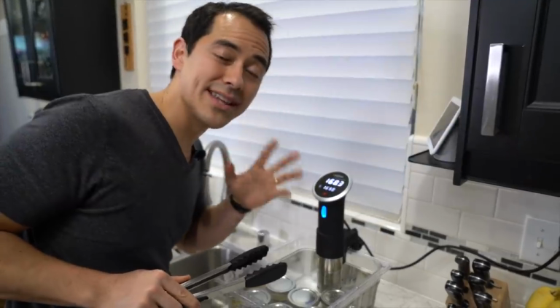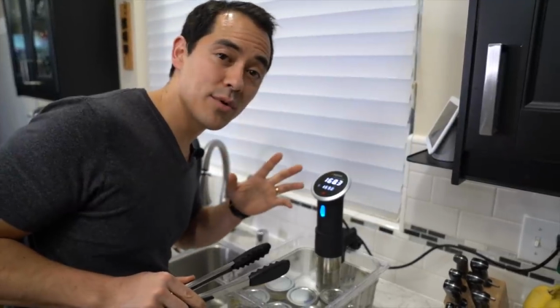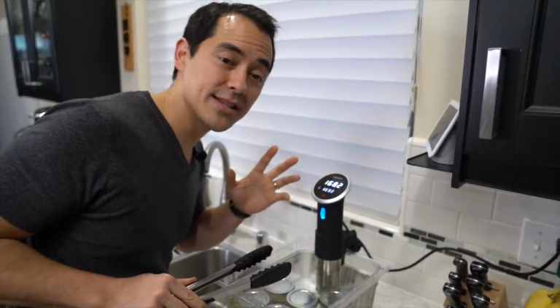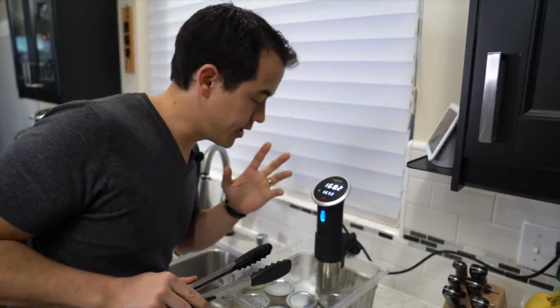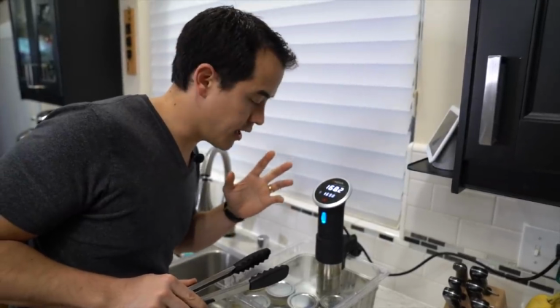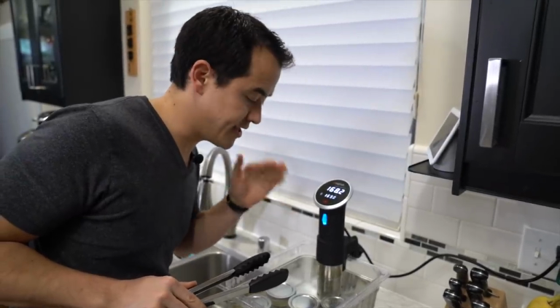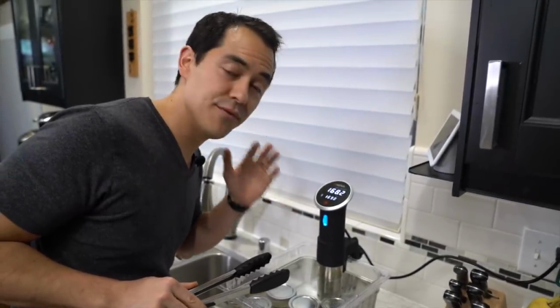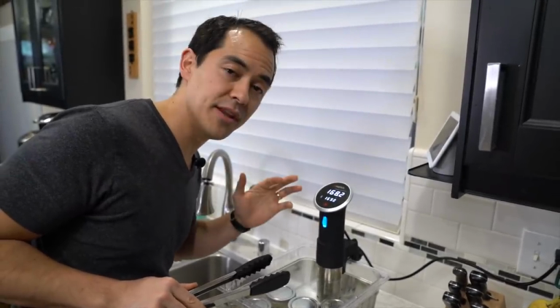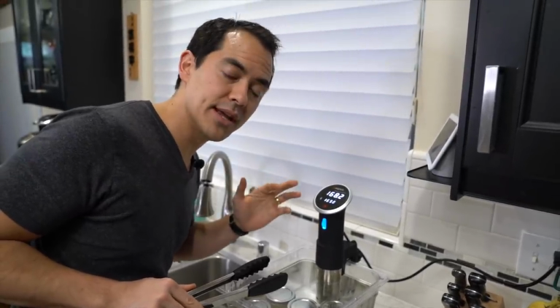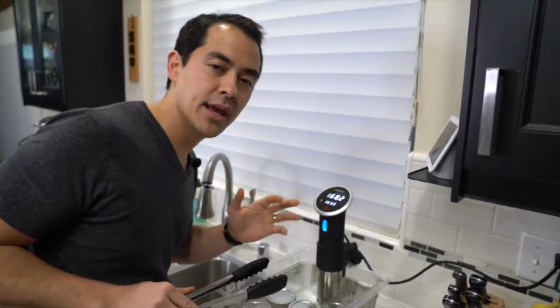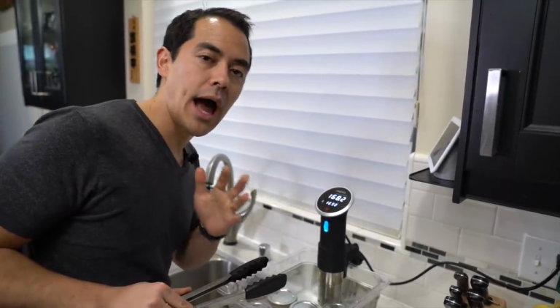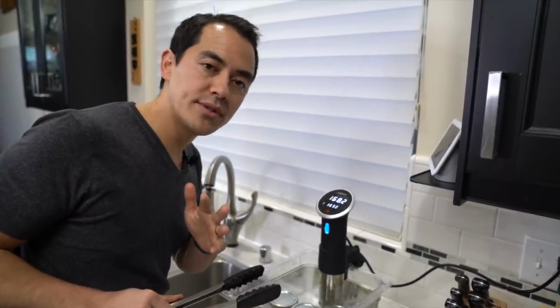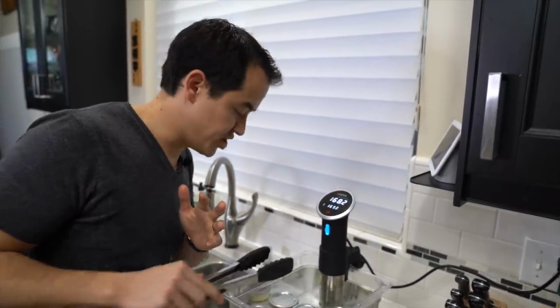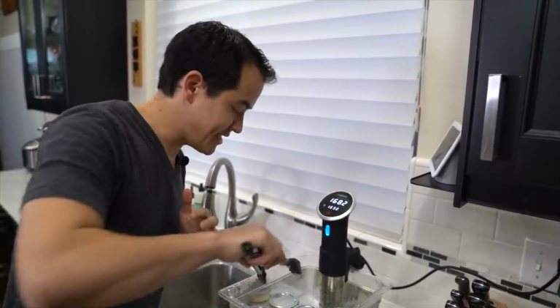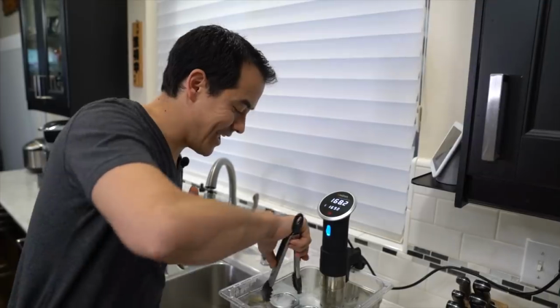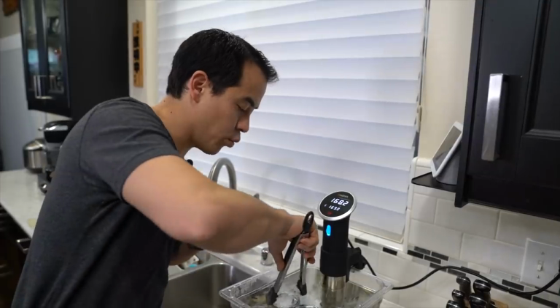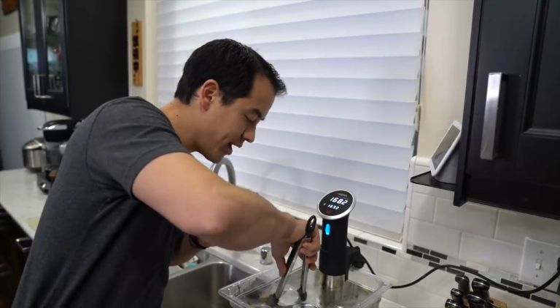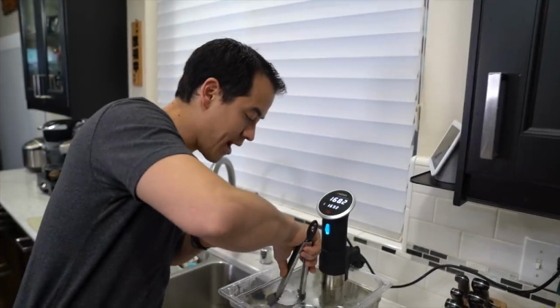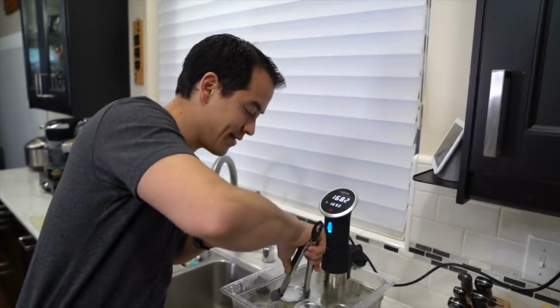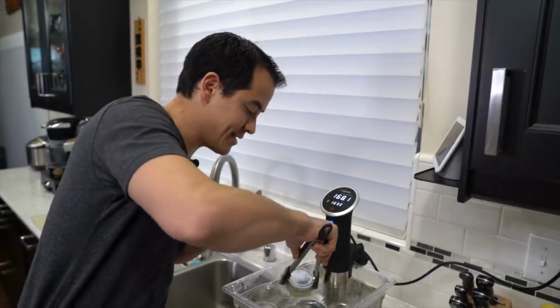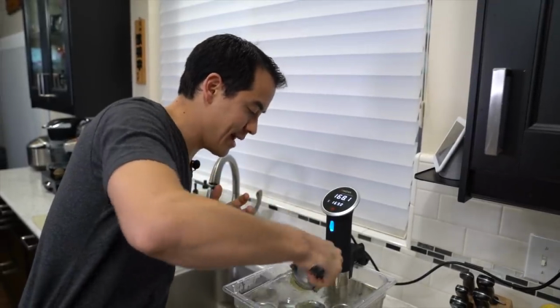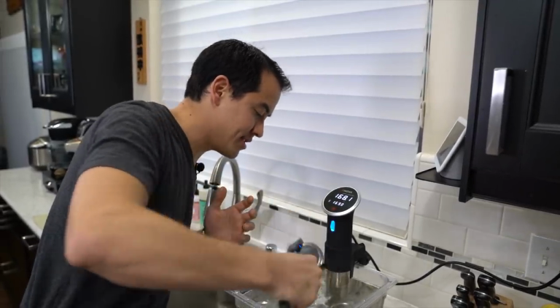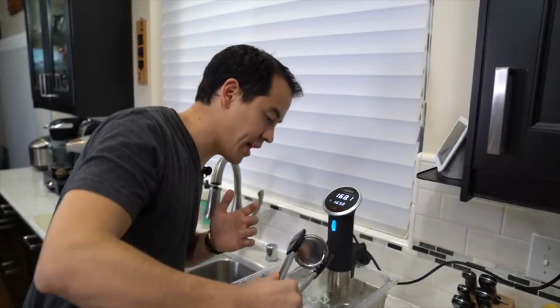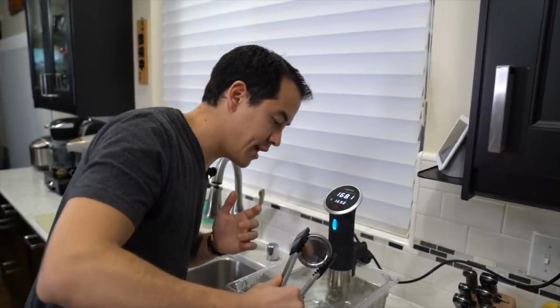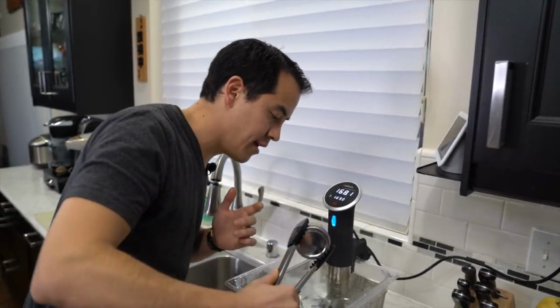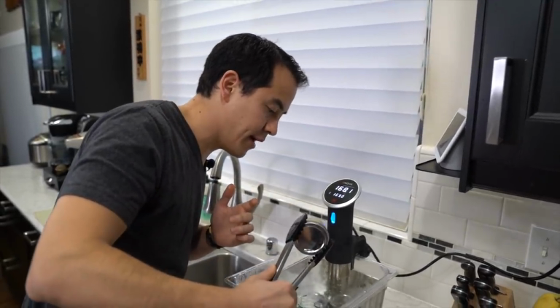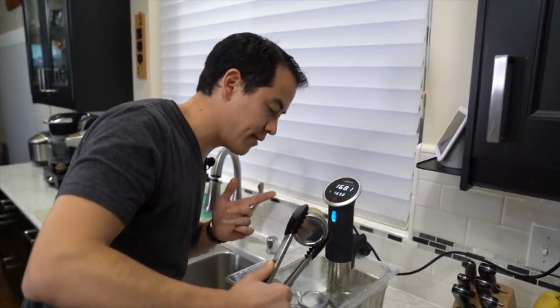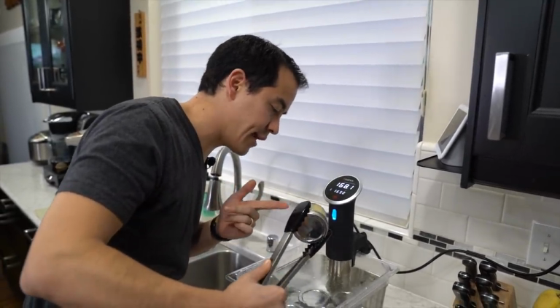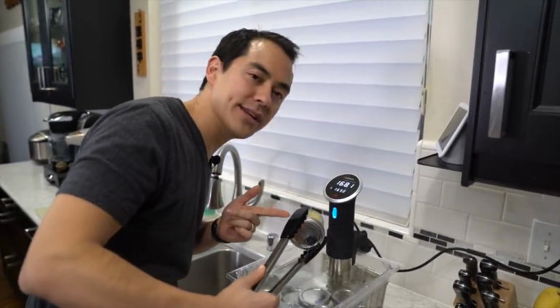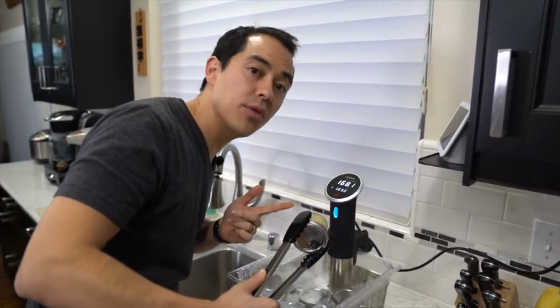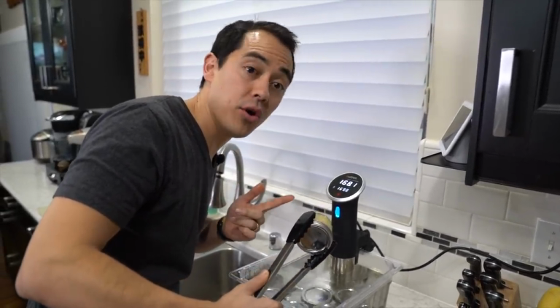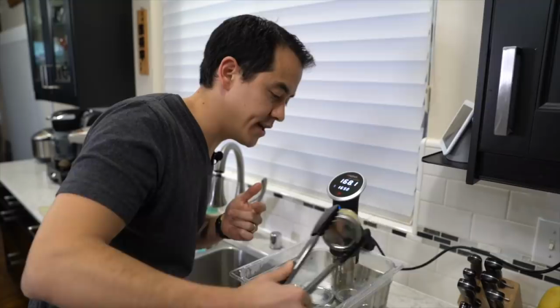The timer has gone off. It's been 50 minutes. I would suggest taking one out at this time and just checking it, but I can already tell they're all done.